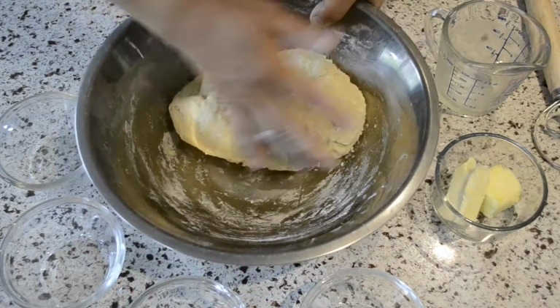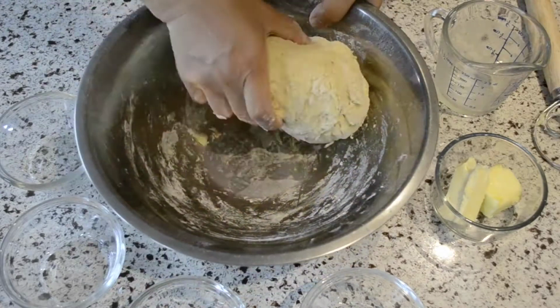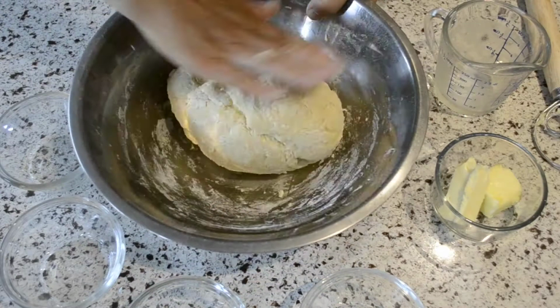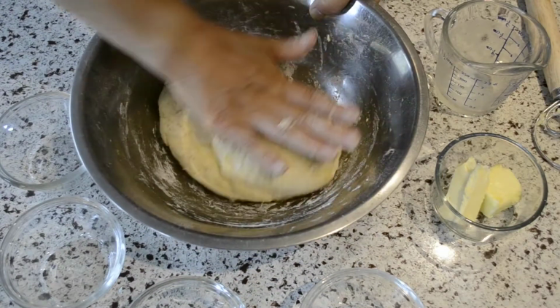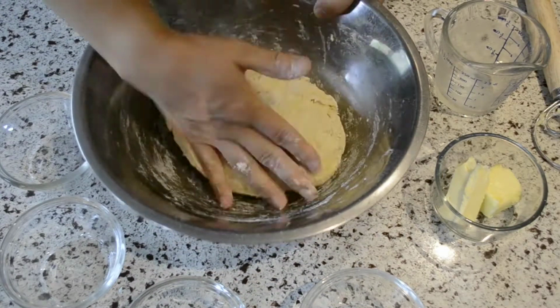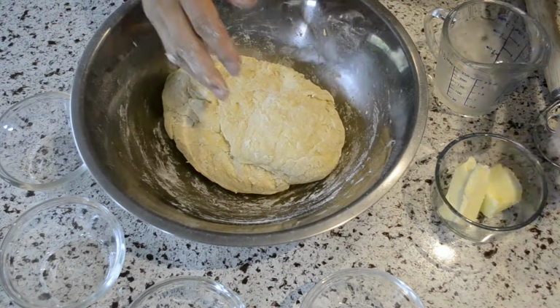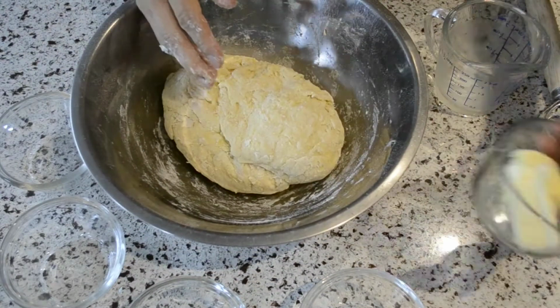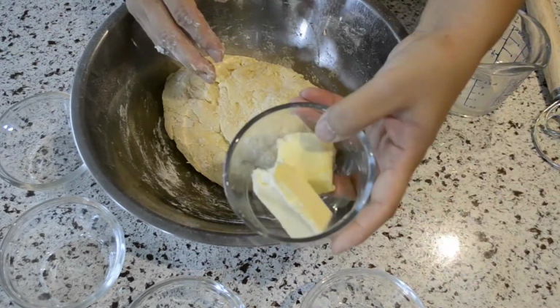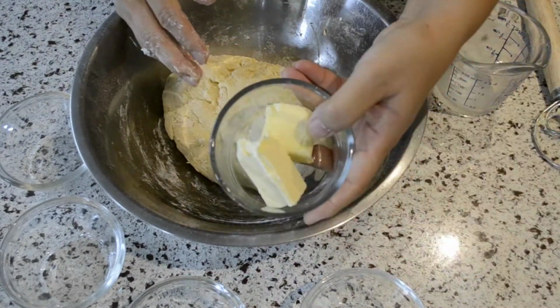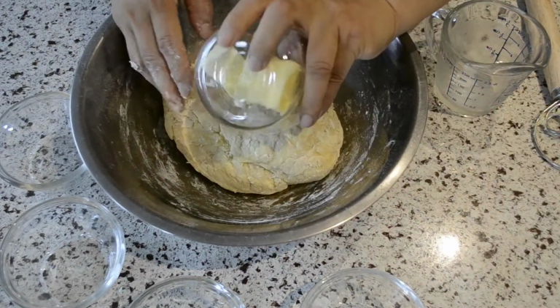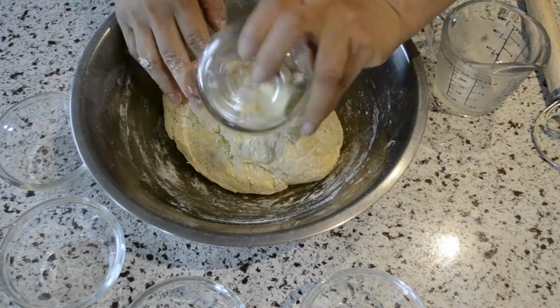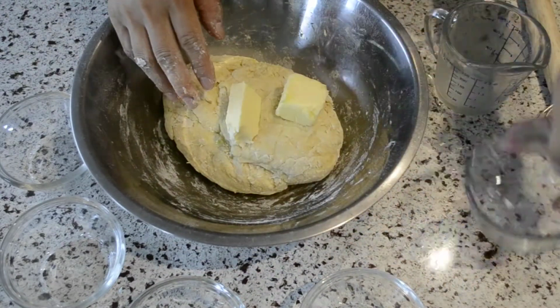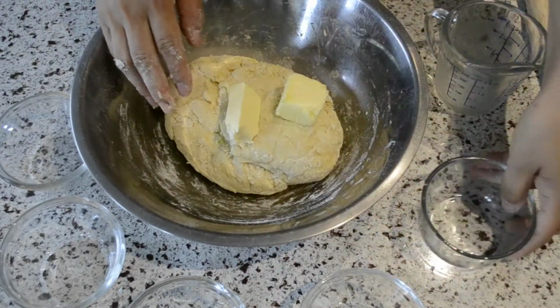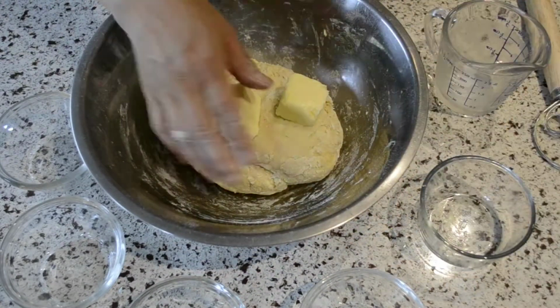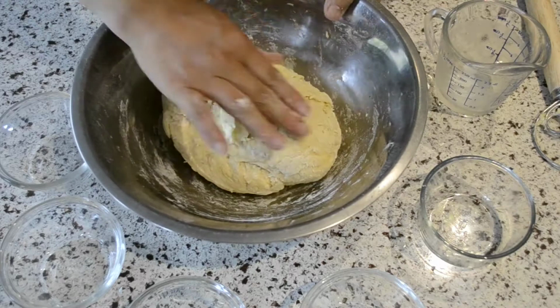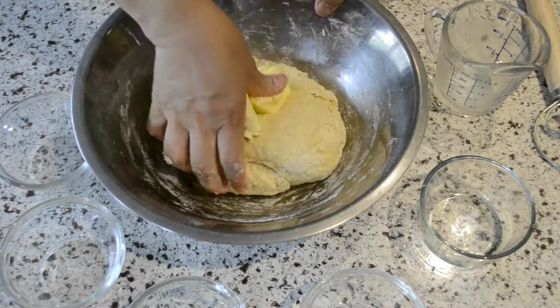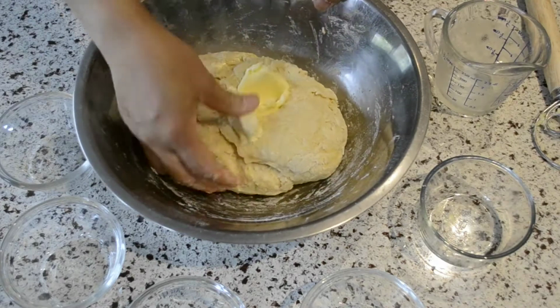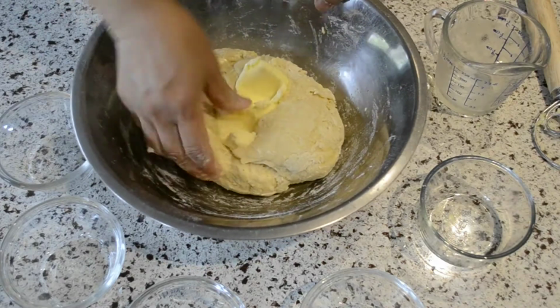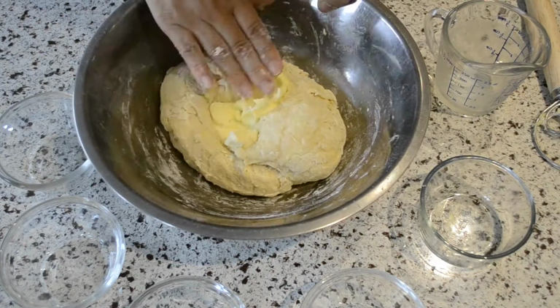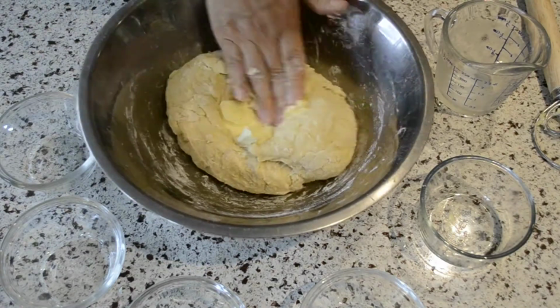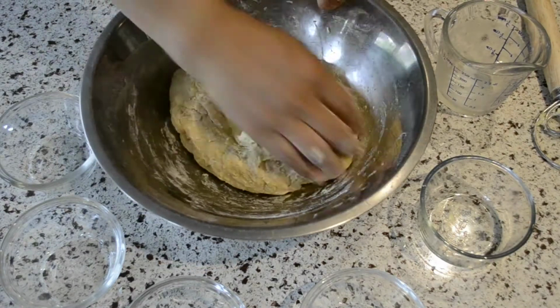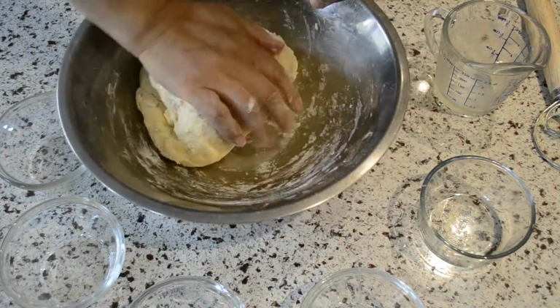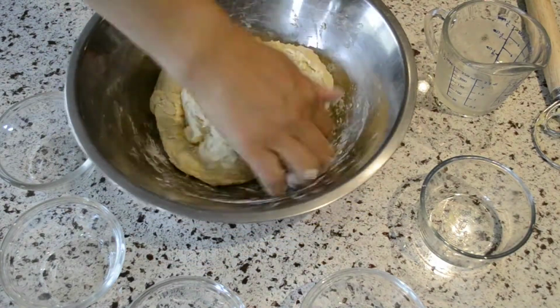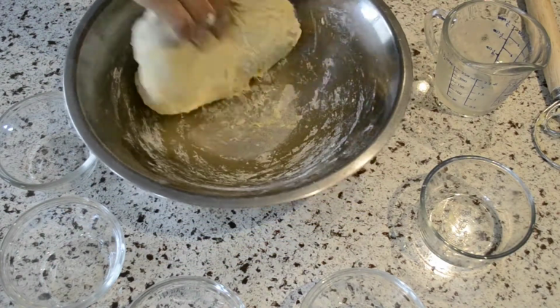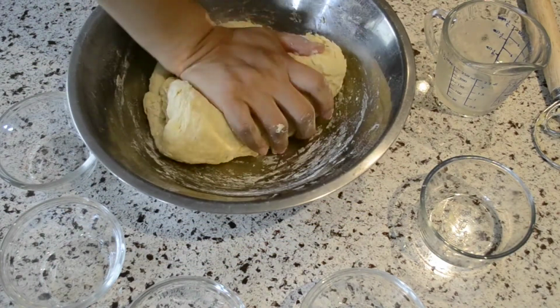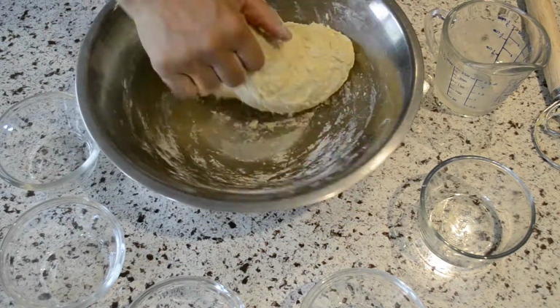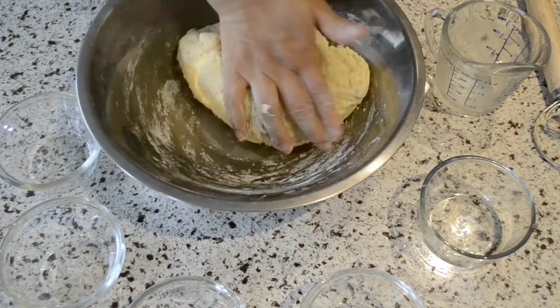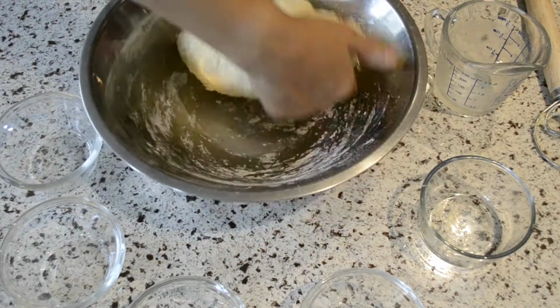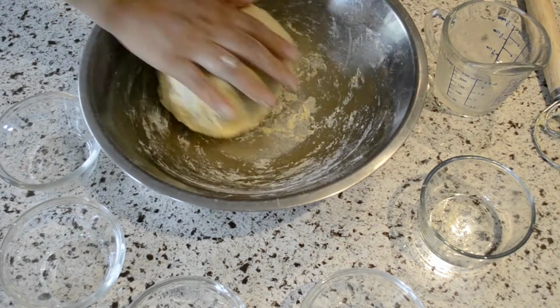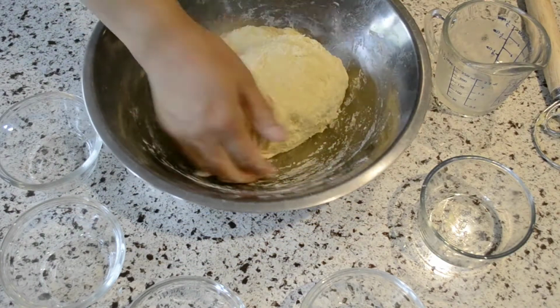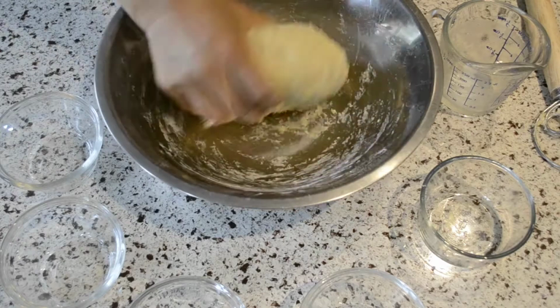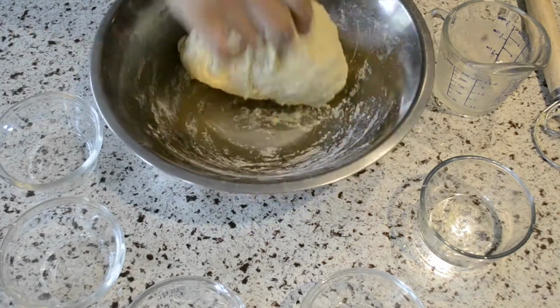We're aiming for this texture here. Afterwards, knead the dough into a ball, add the butter, and continue until the dough is smooth and round. If you want, you can add some flour to make it less sticky.